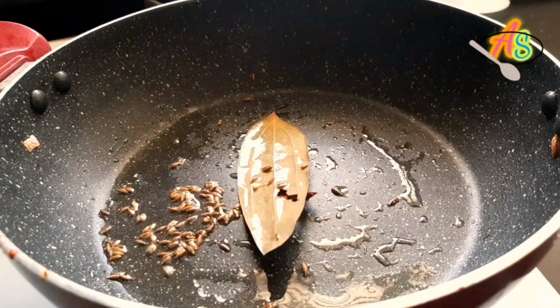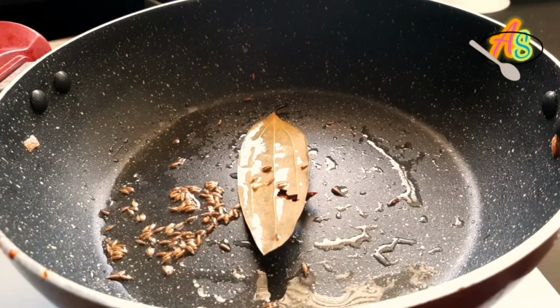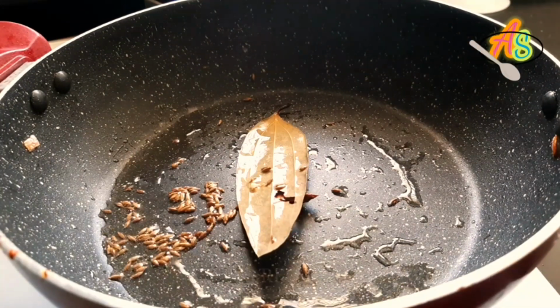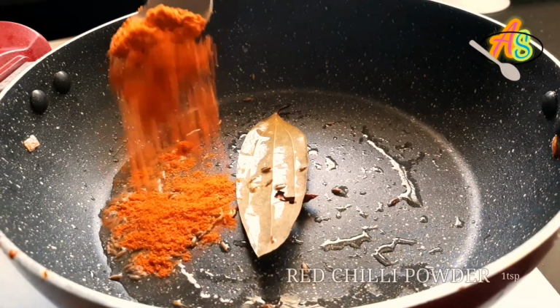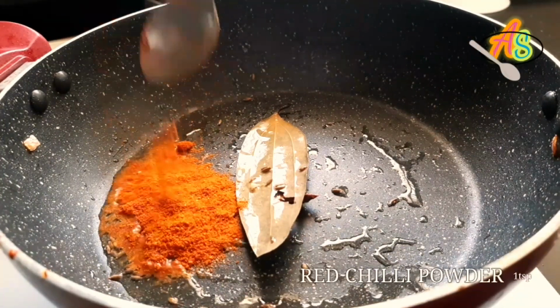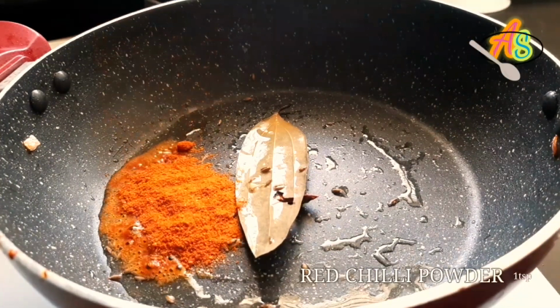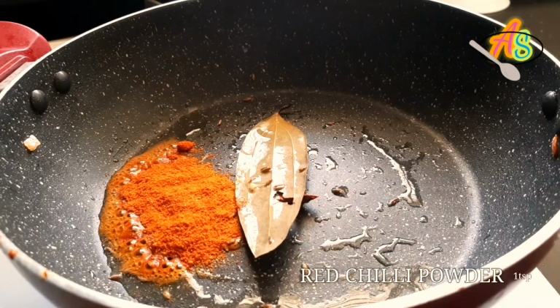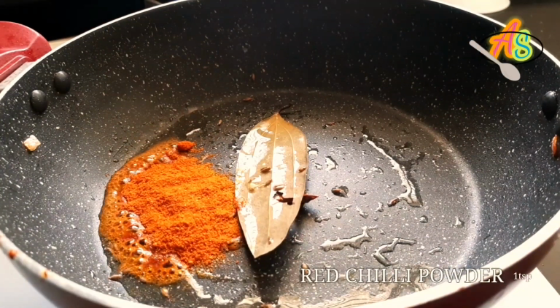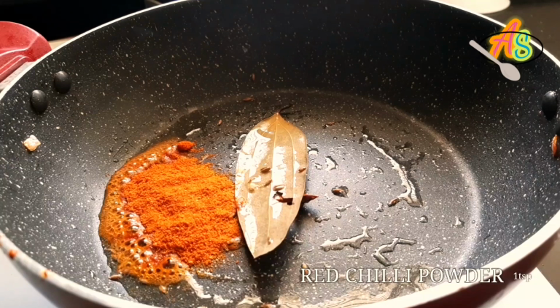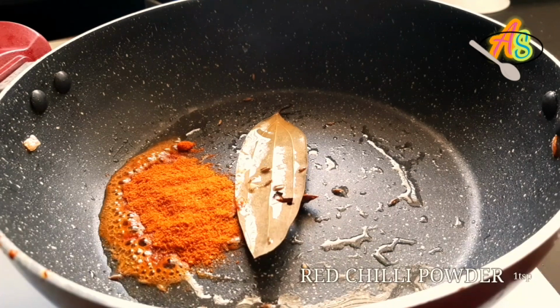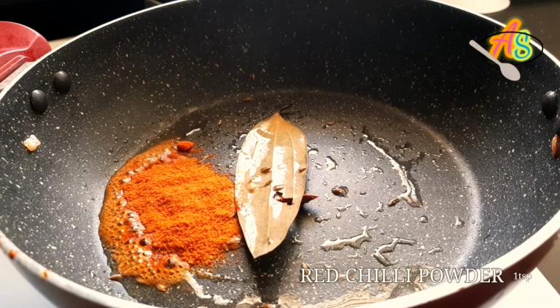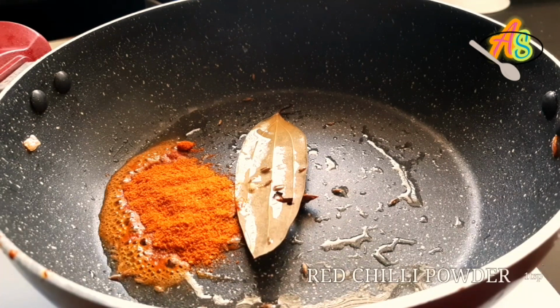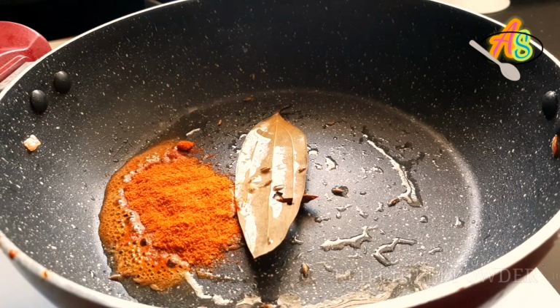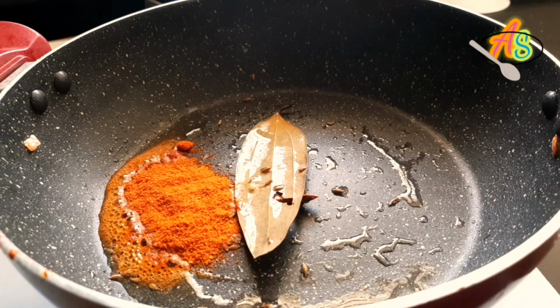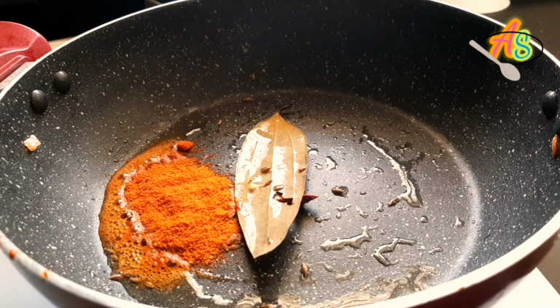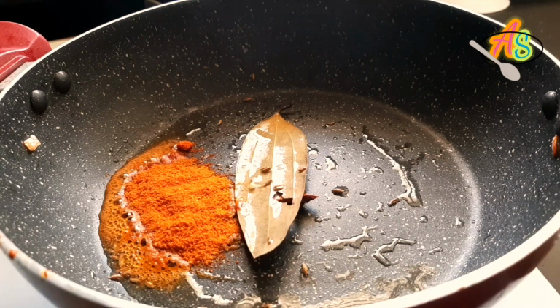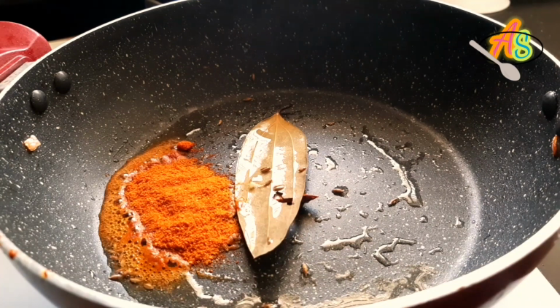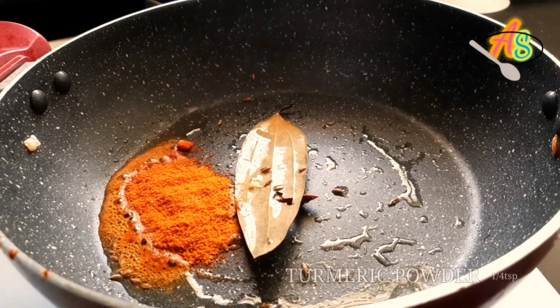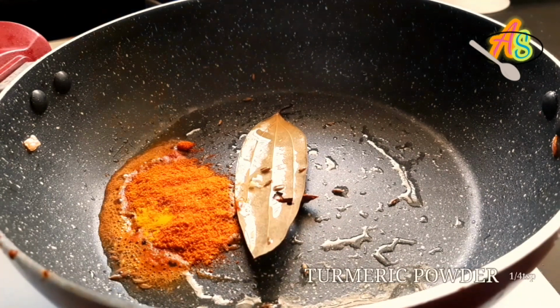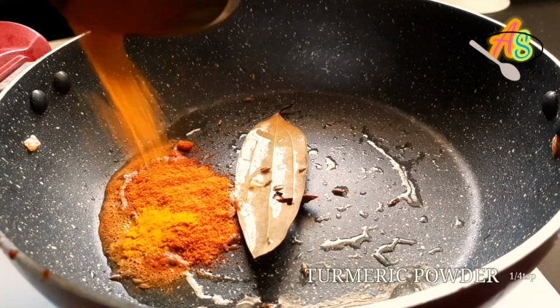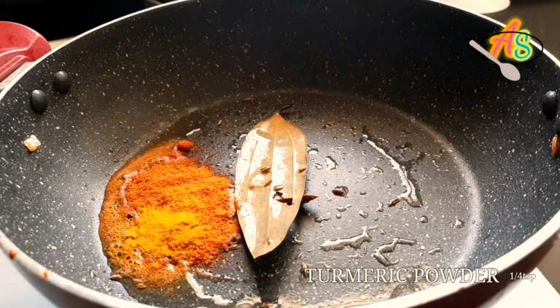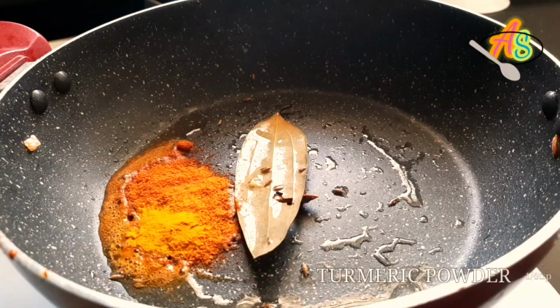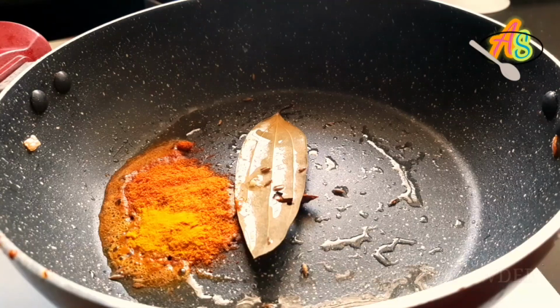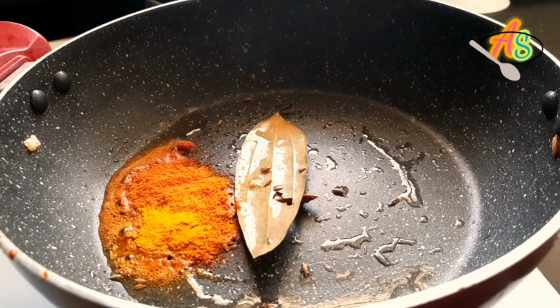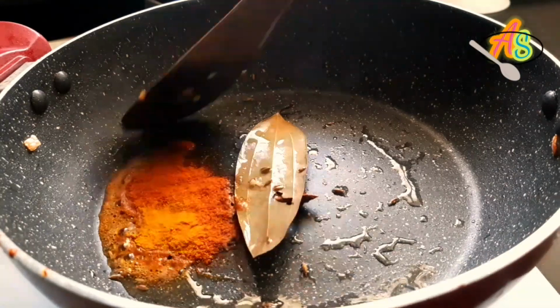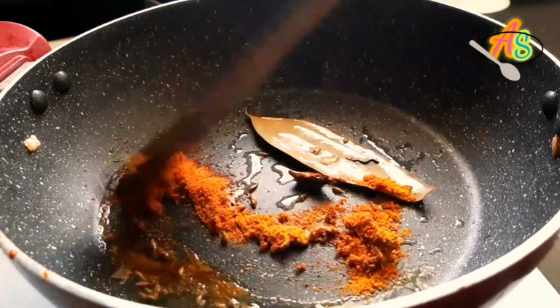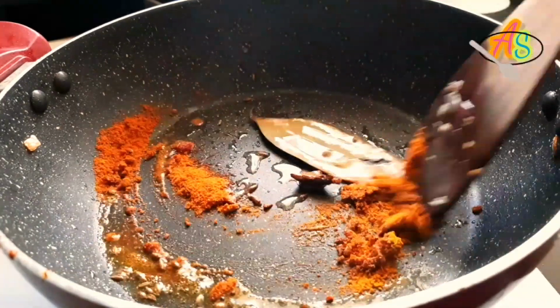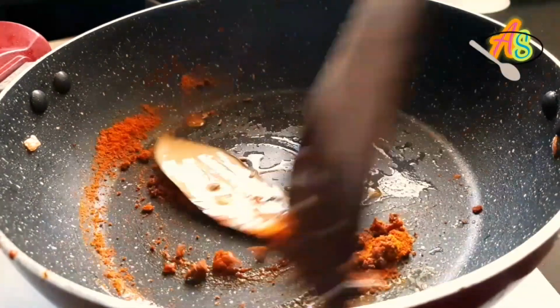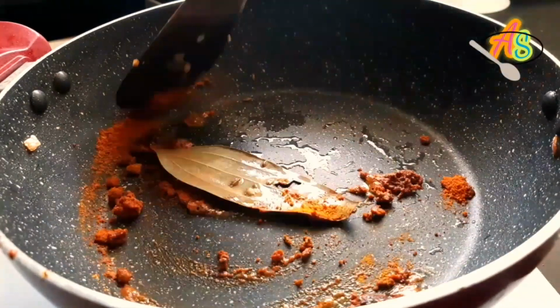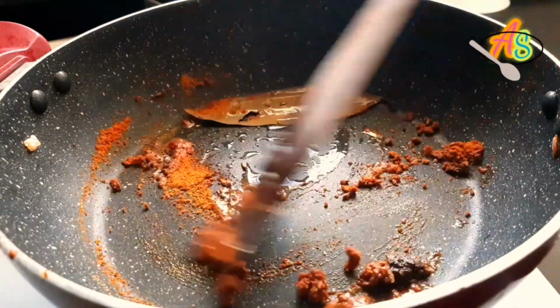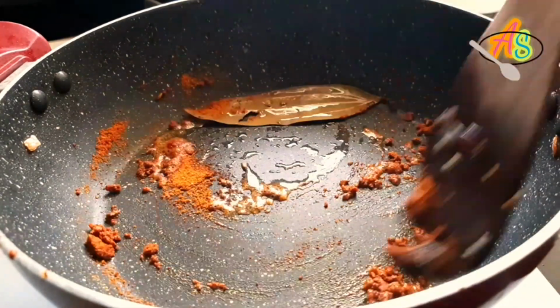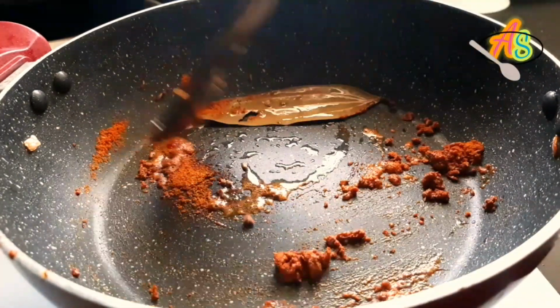Now it's time to add the spice powders. I'm going to add red chili powder of around one teaspoon and one full teaspoon of turmeric powder. Keep the flame on low to ensure the spices do not burn.